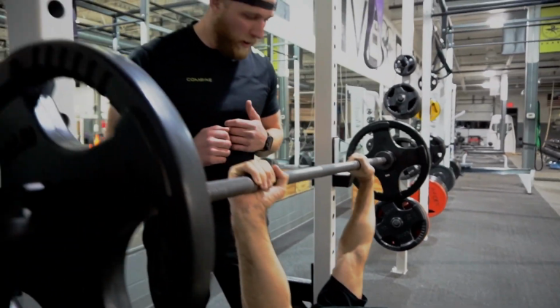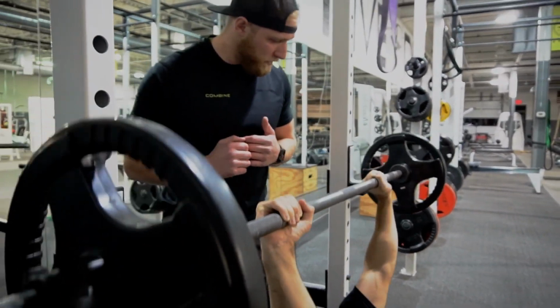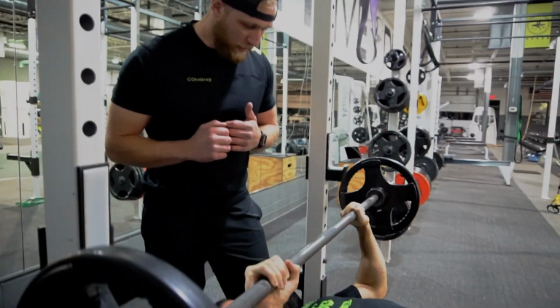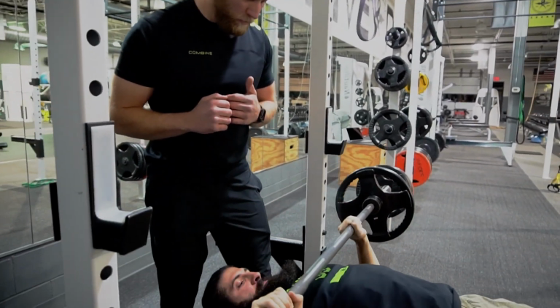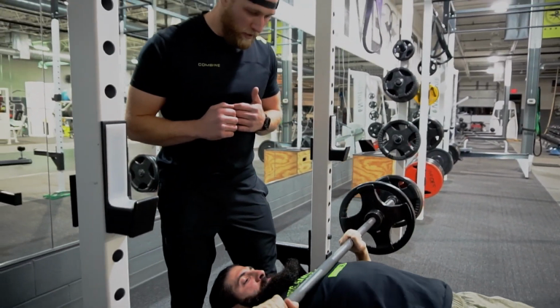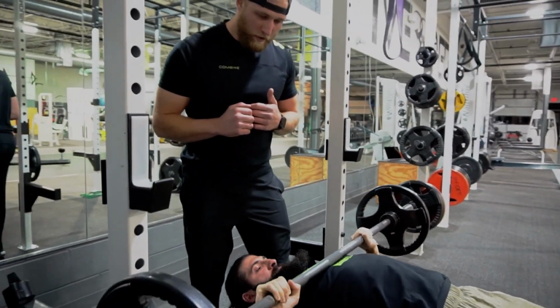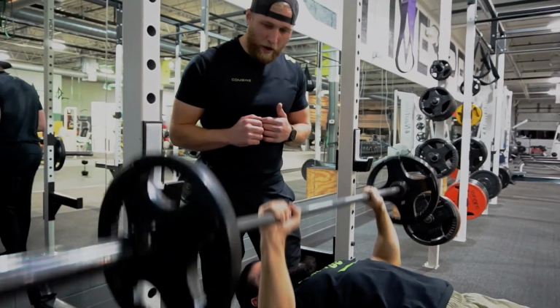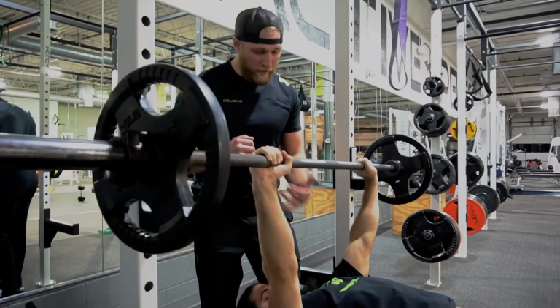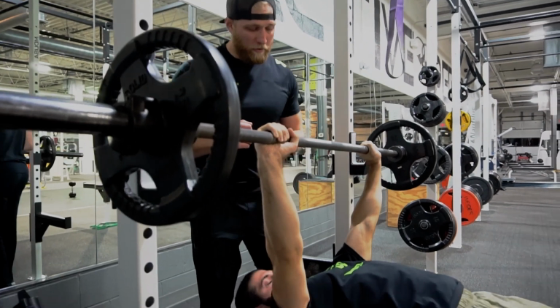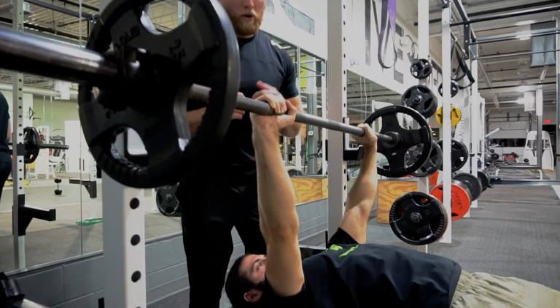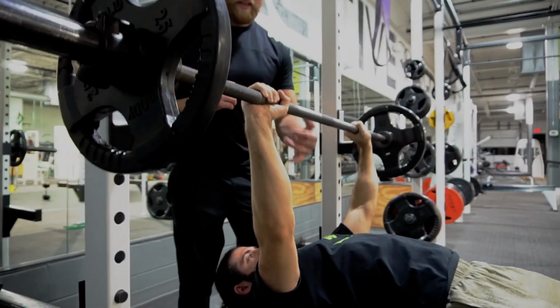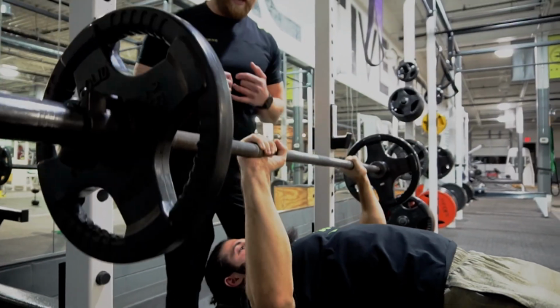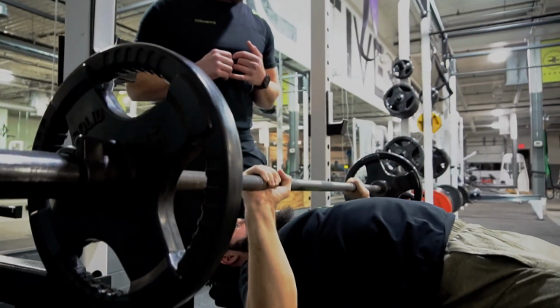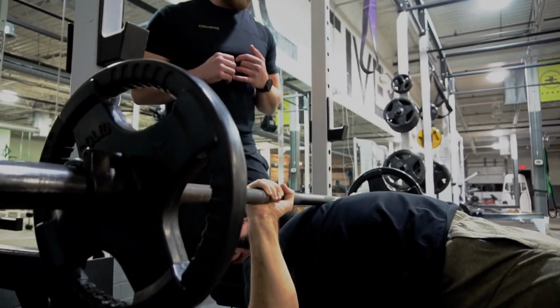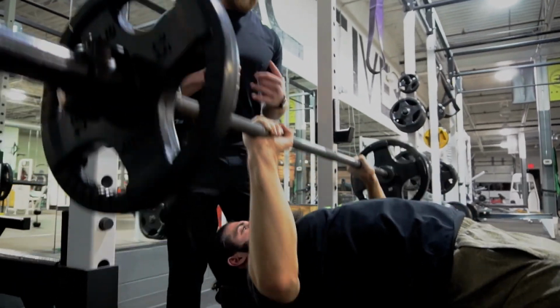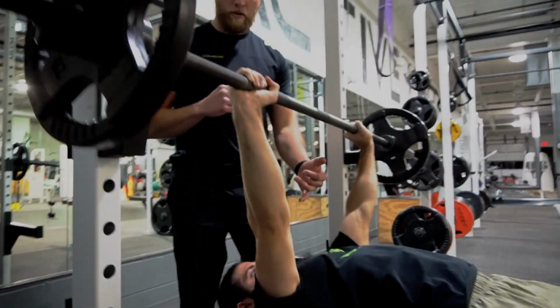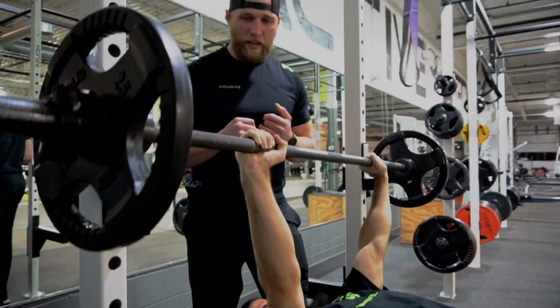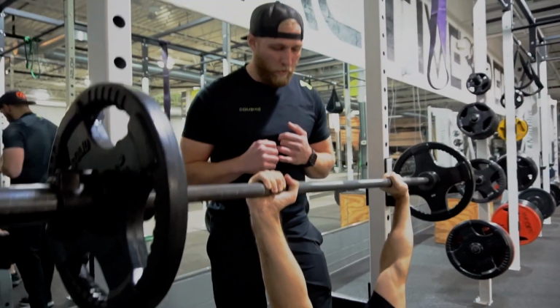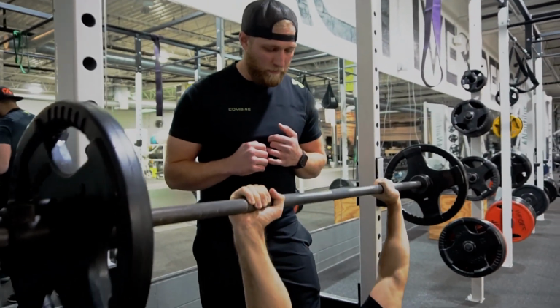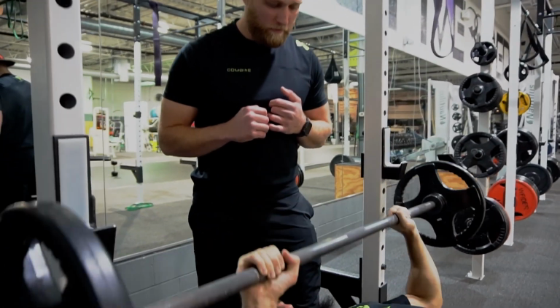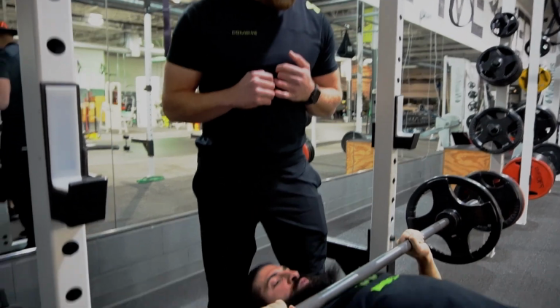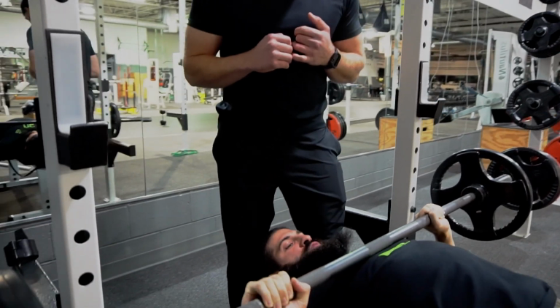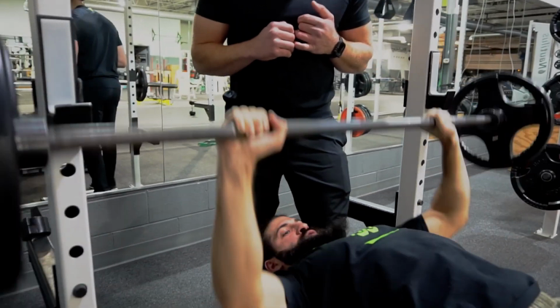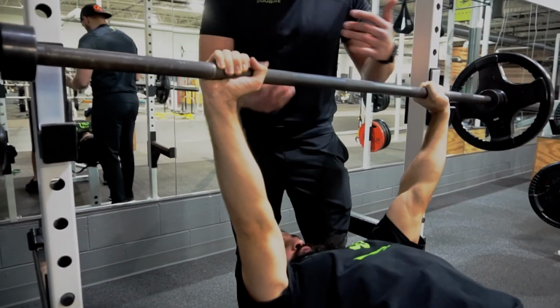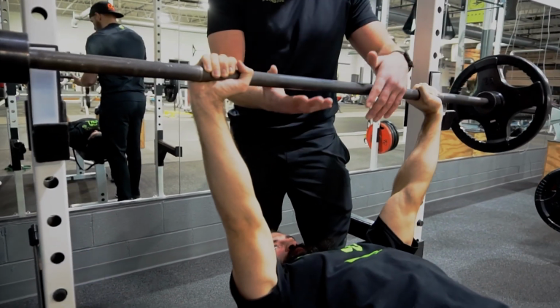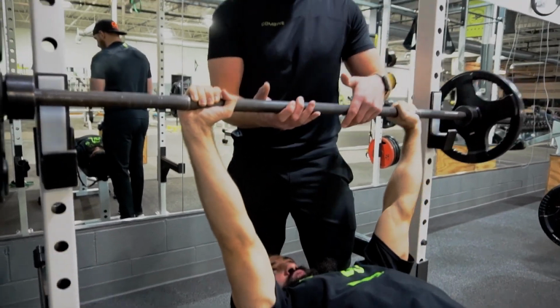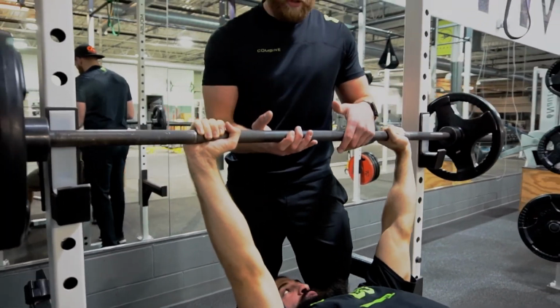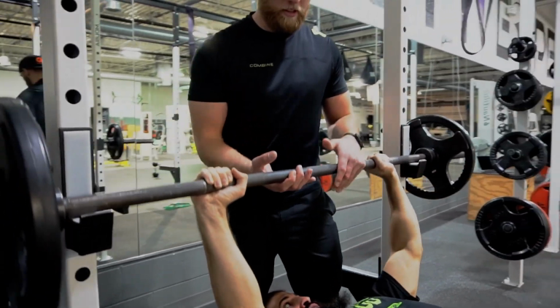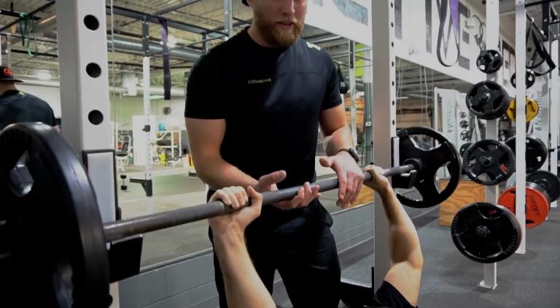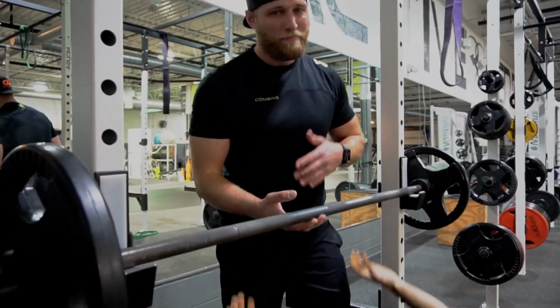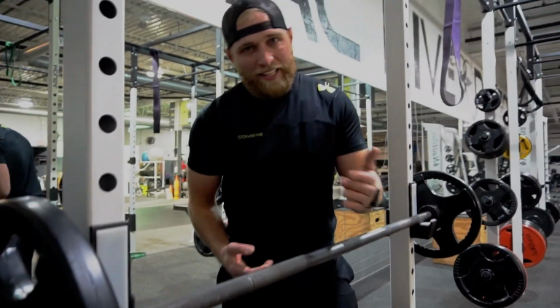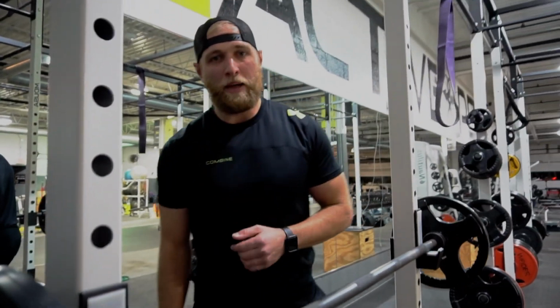Two more reps. Down smooth, drive out. Breathe out. You want to breathe in on the way down, breathe out on the way up. One more — and great. Now the rack comes straight back, drop it in the lower. That's how you bench.